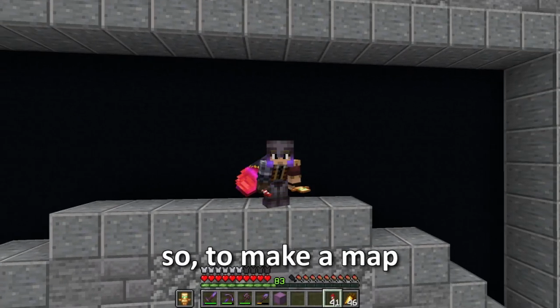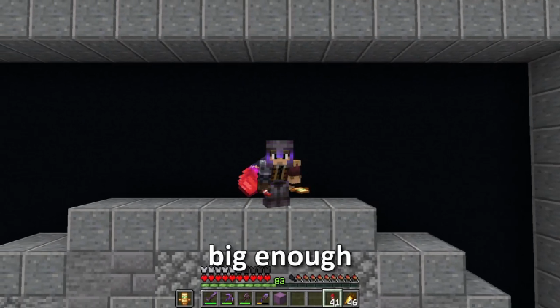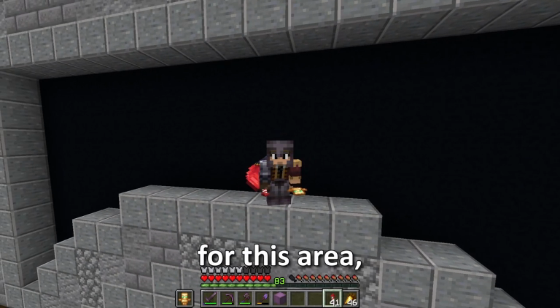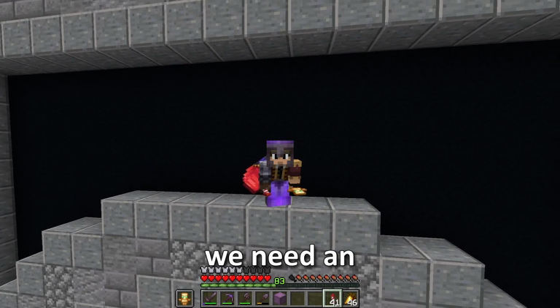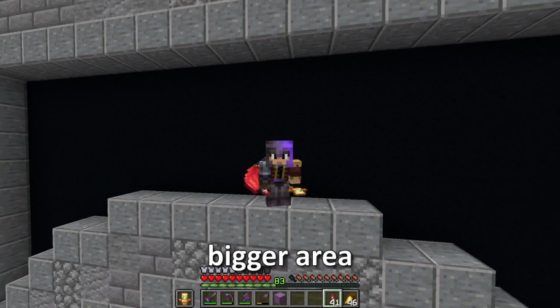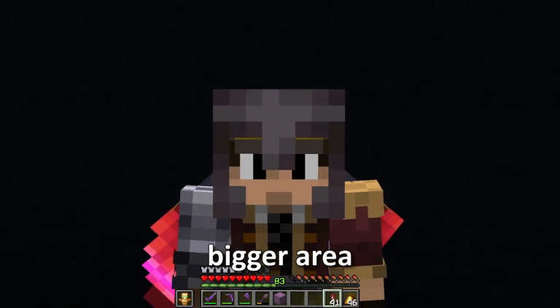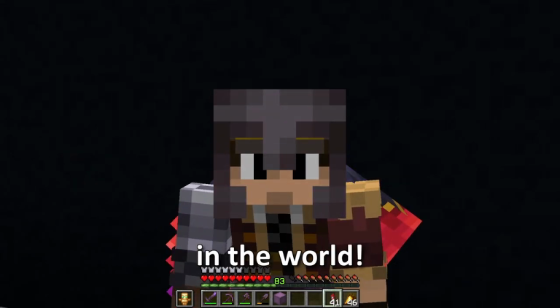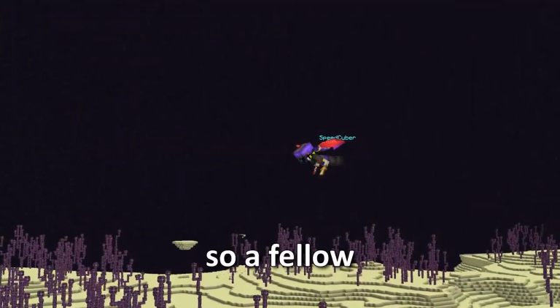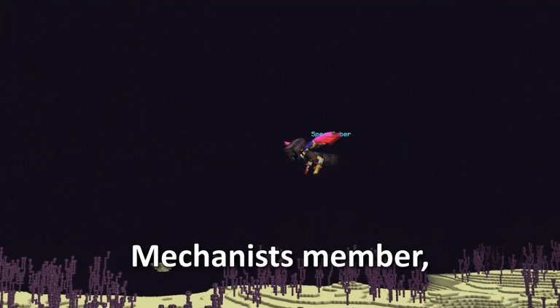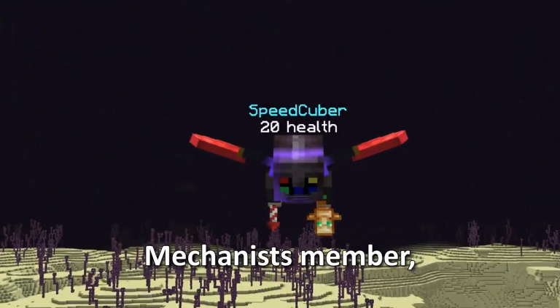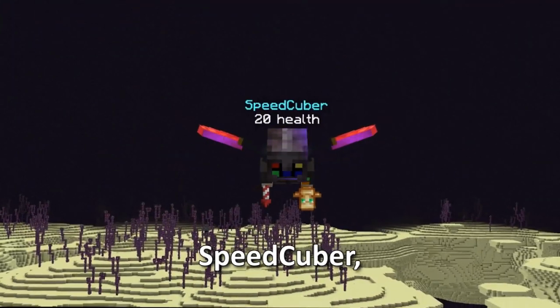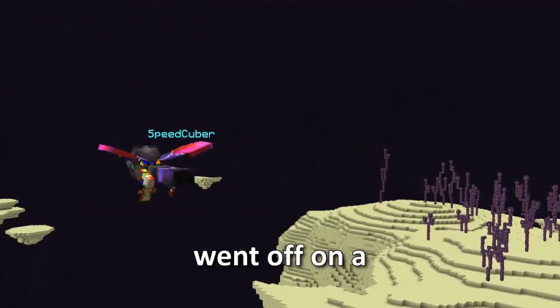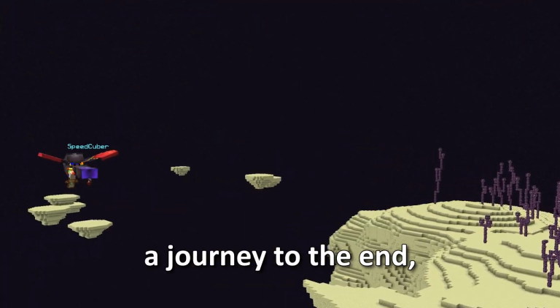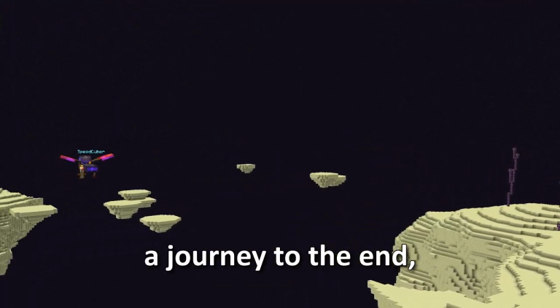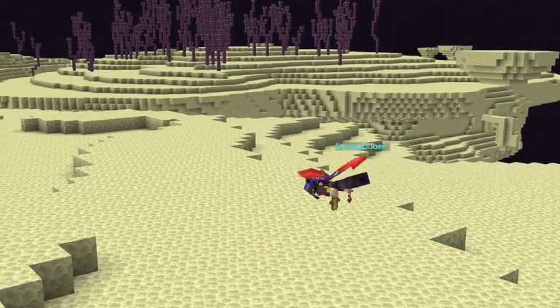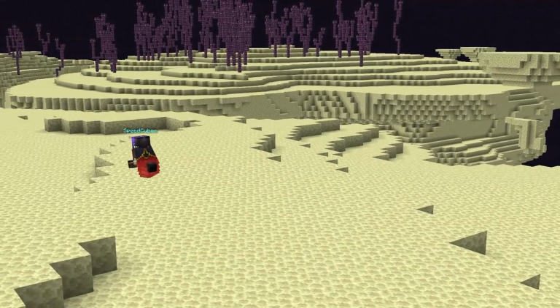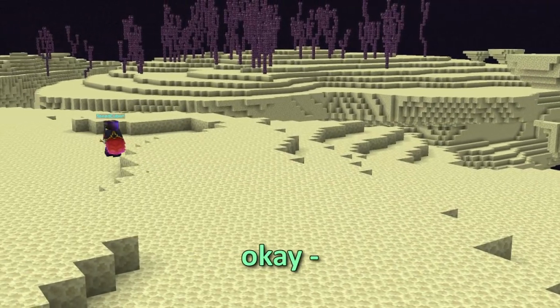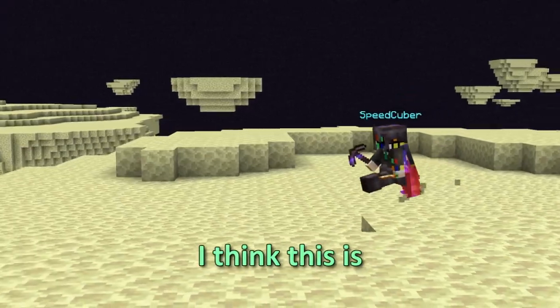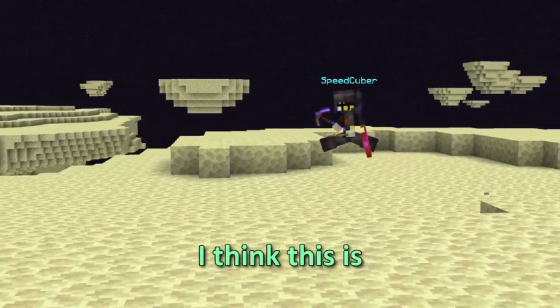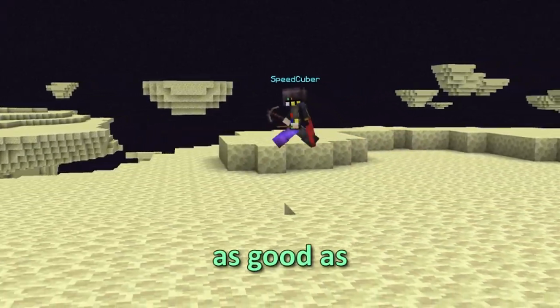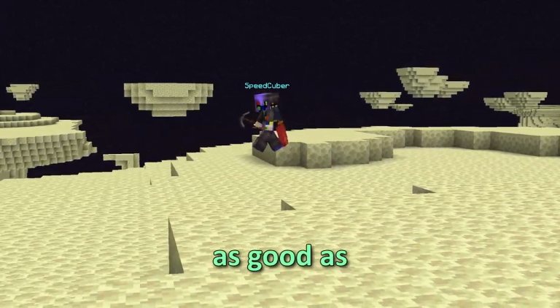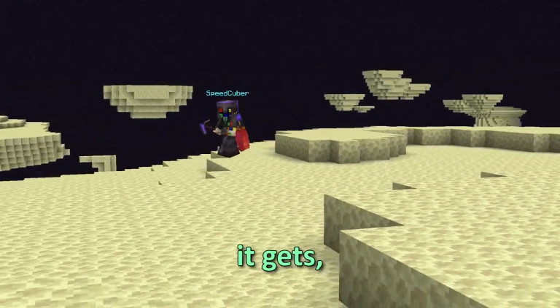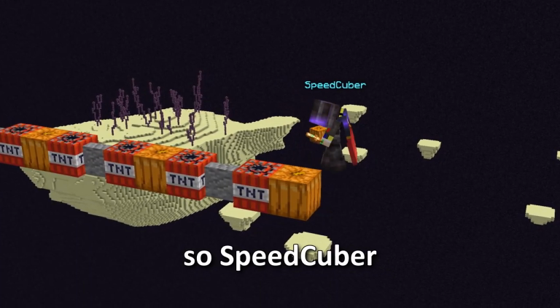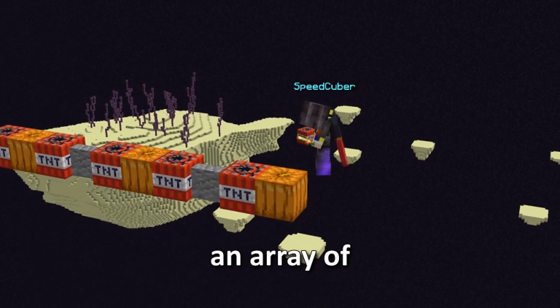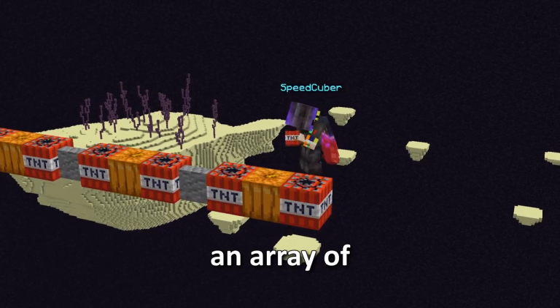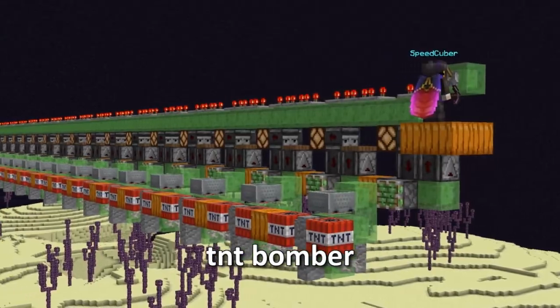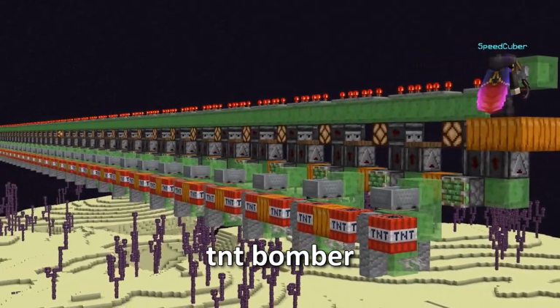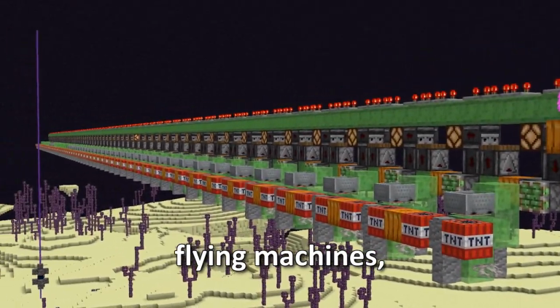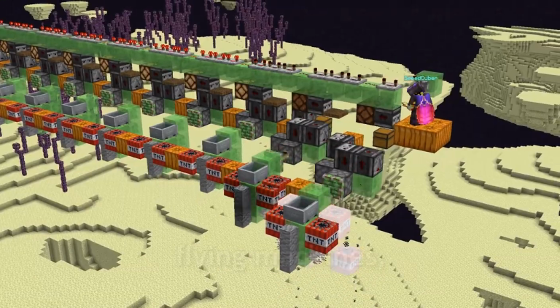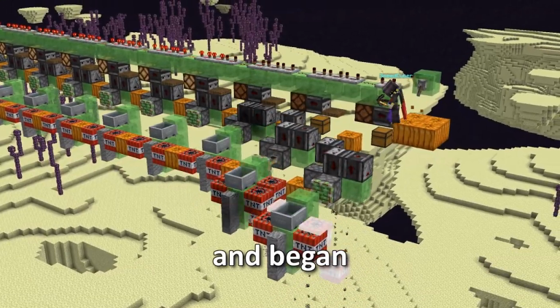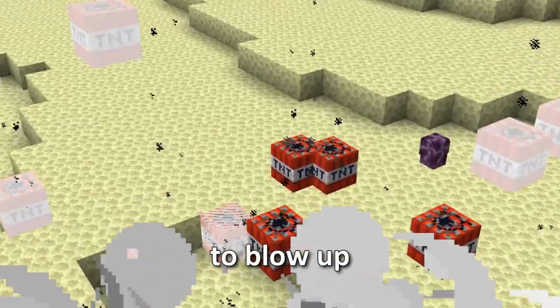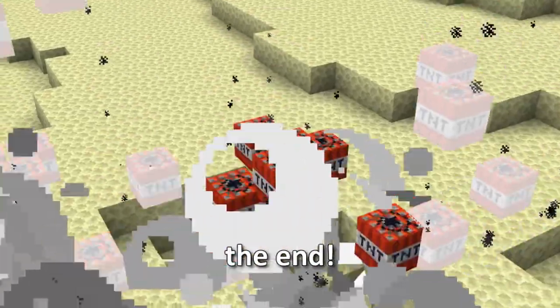To make a map big enough for this area, we need an even bigger area in the world. So a fellow Mechanist member, Speedcuber, went off on a journey to the end. Speedcuber built up an array of TNT bomber flying machines and began to blow up the end.